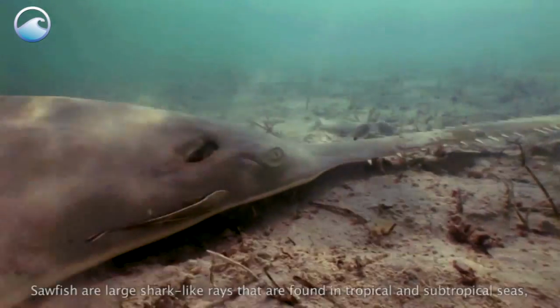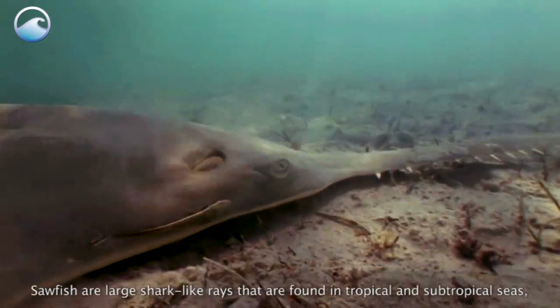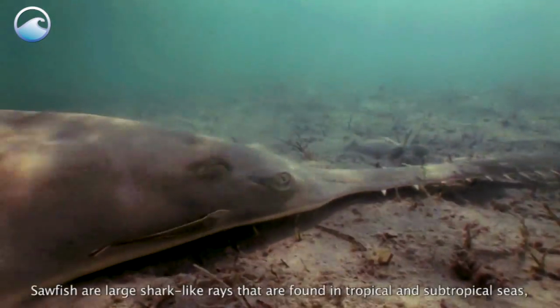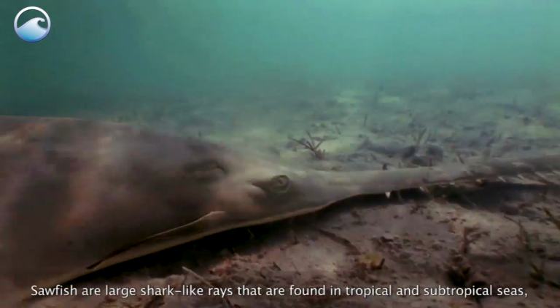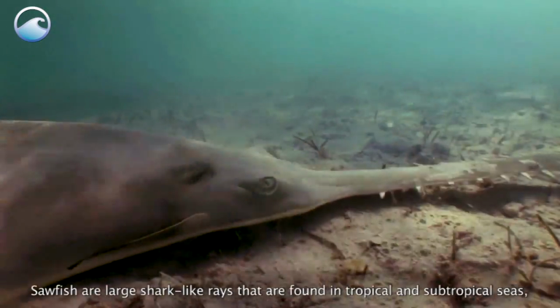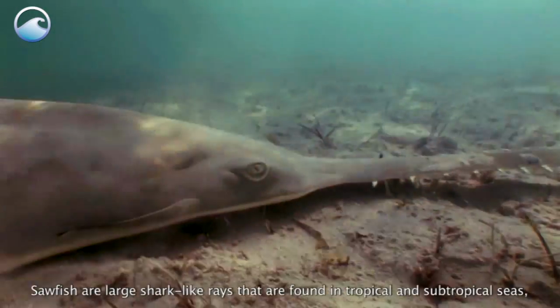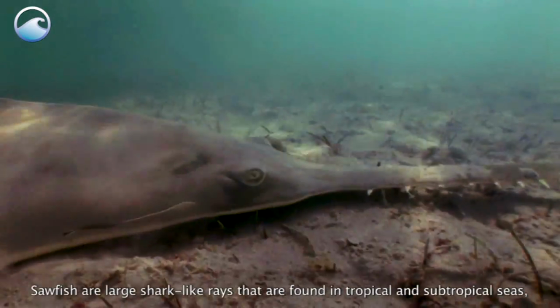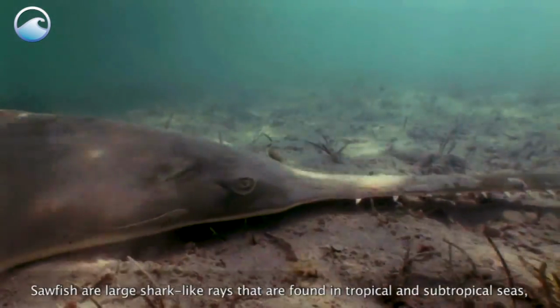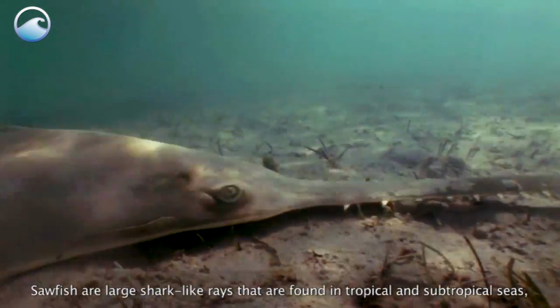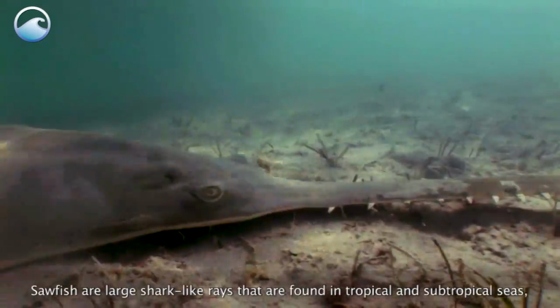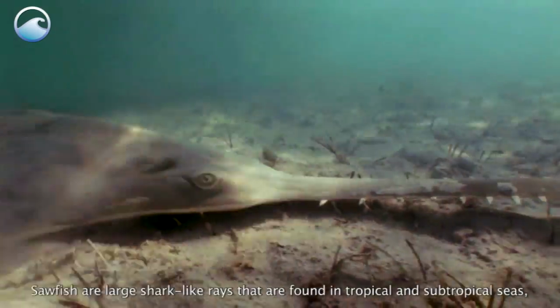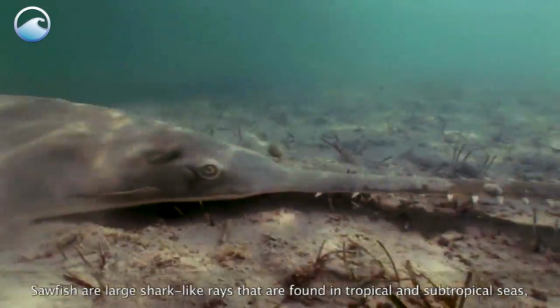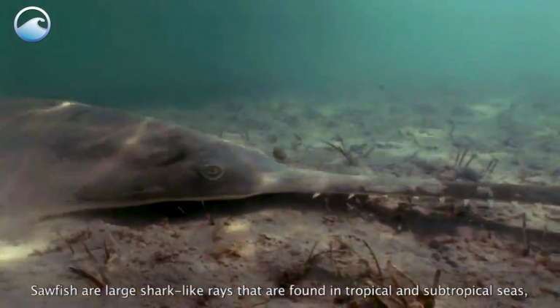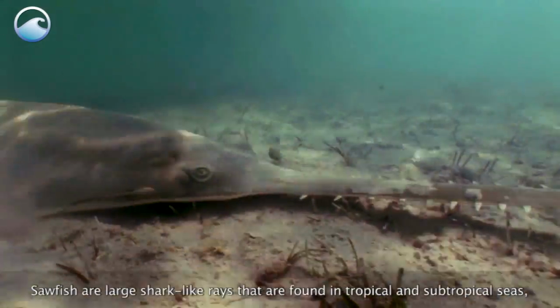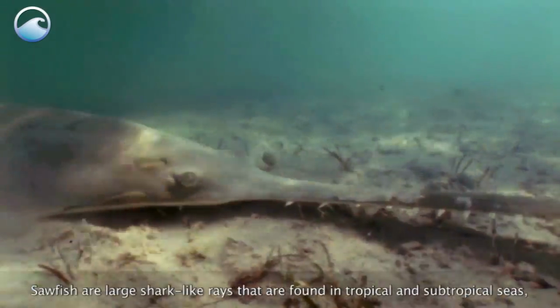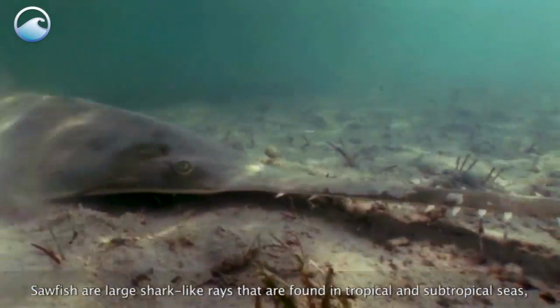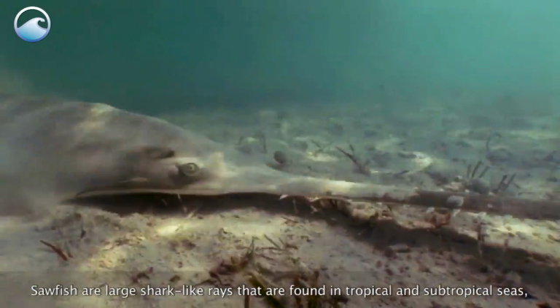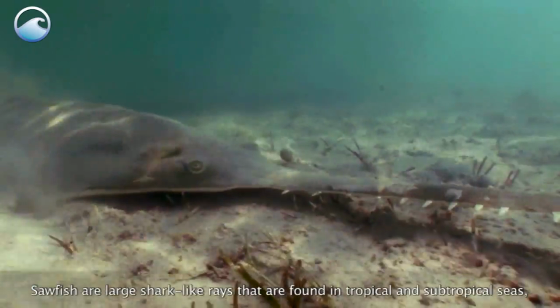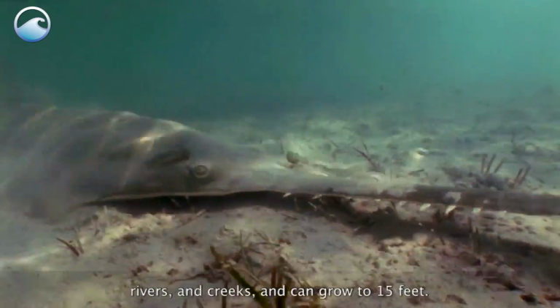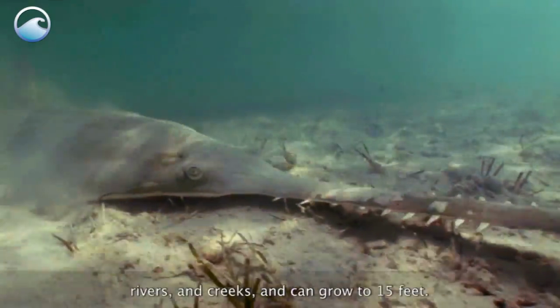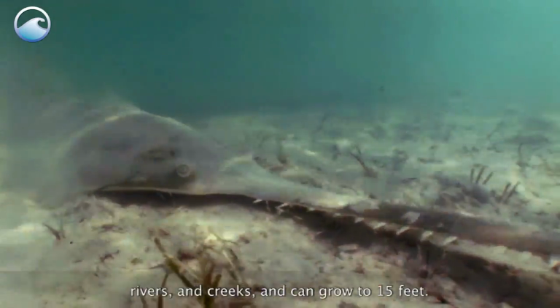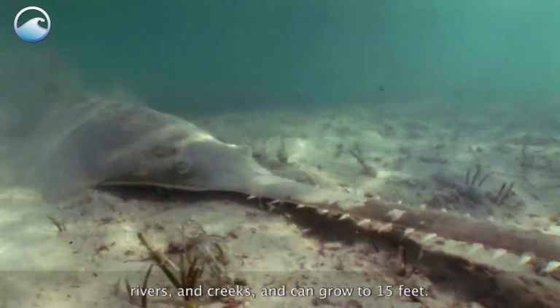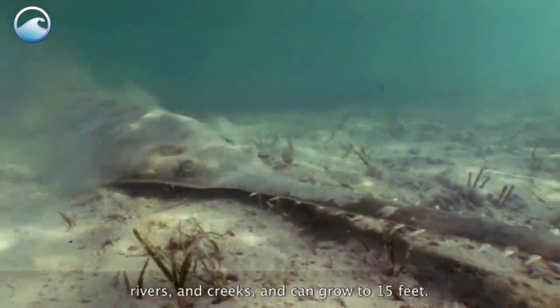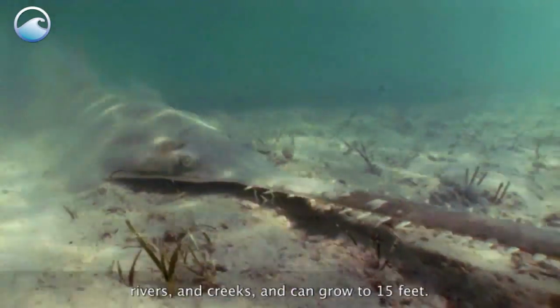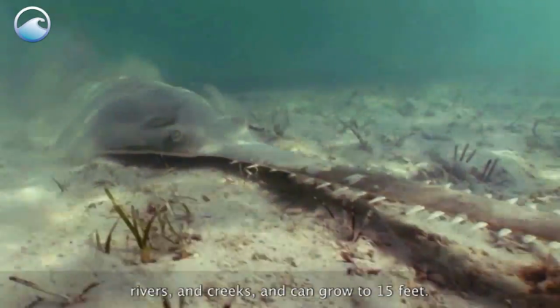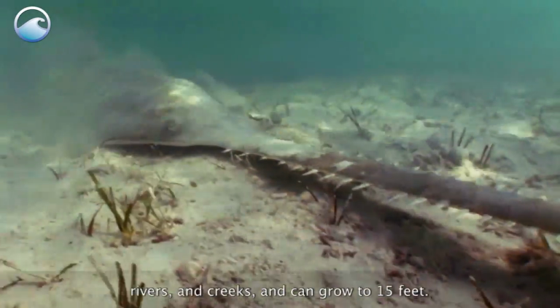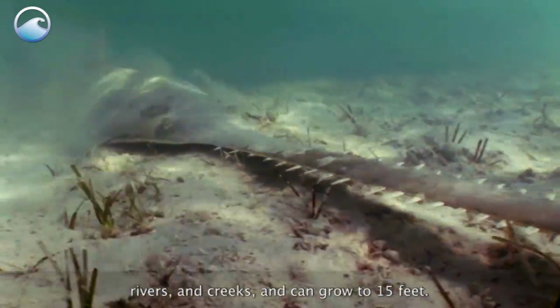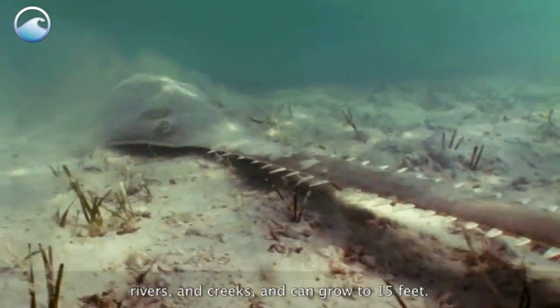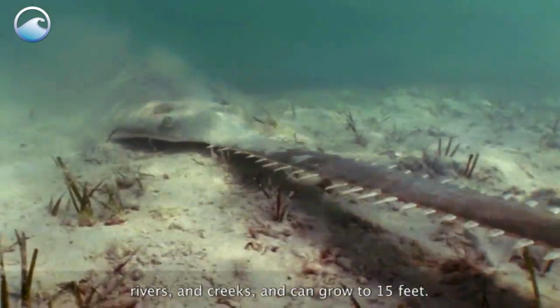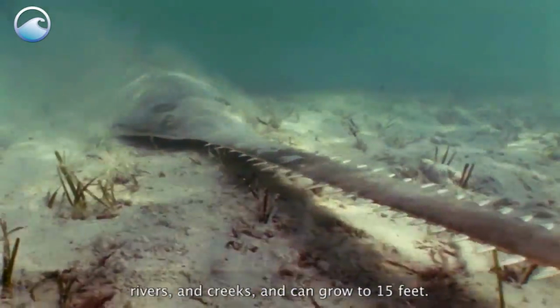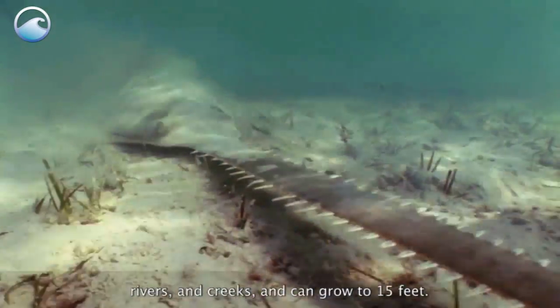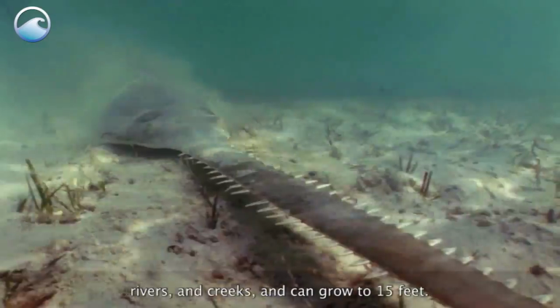Sawfish are large, shark-like rays that are found in tropical and subtropical seas, rivers and creeks, and can grow to 15 feet.